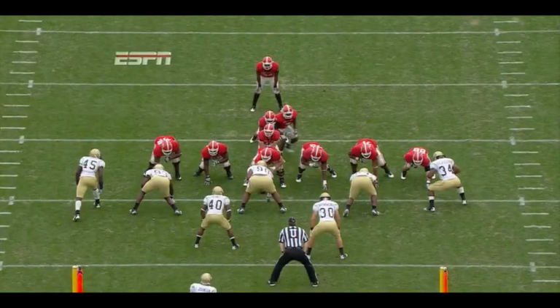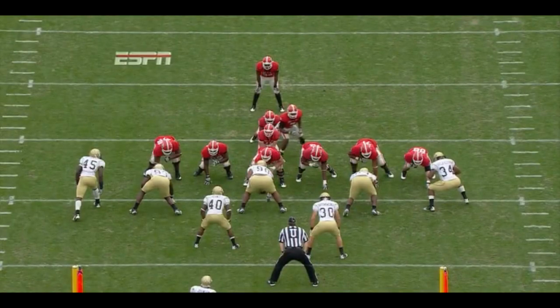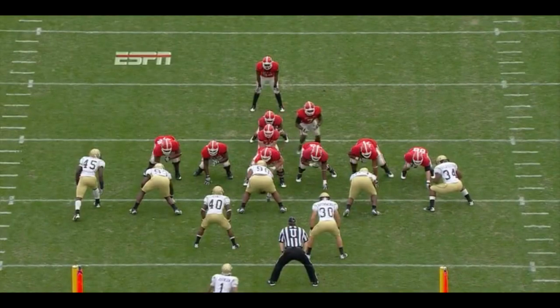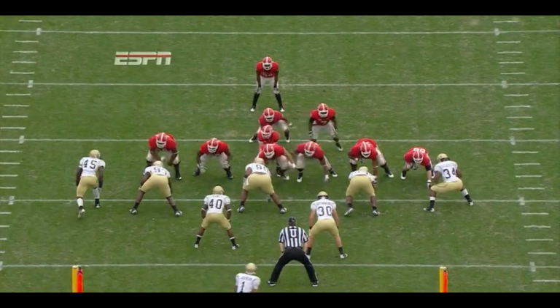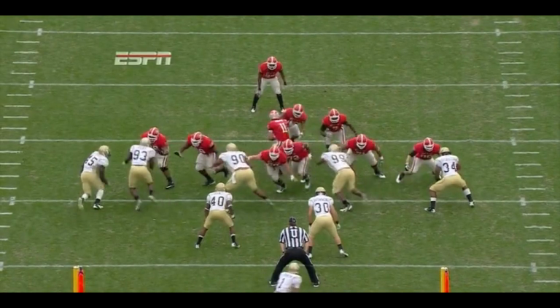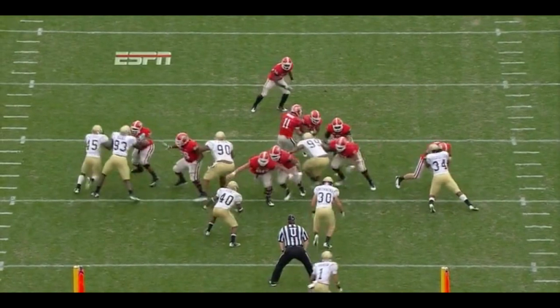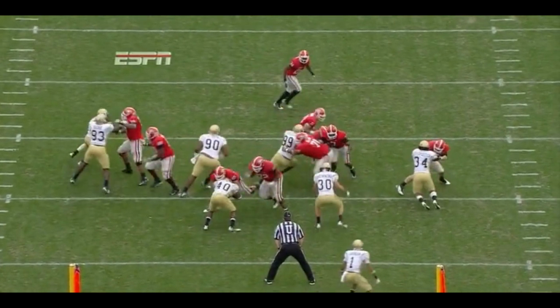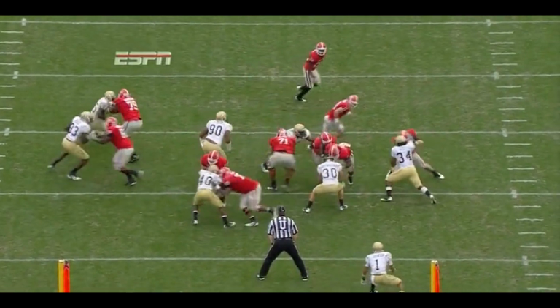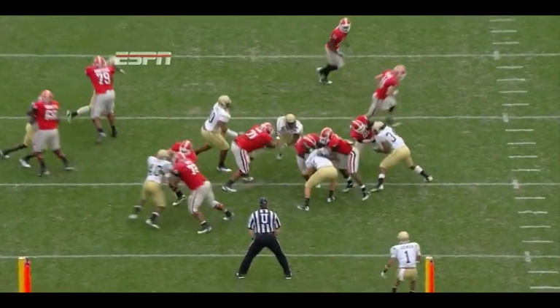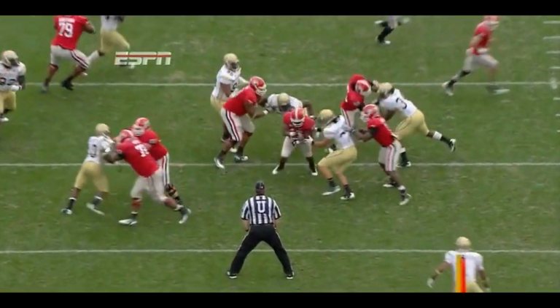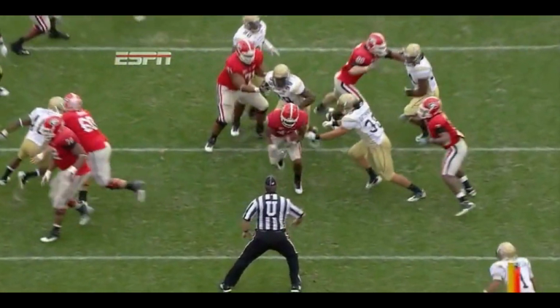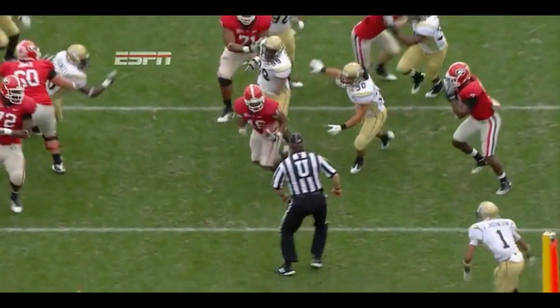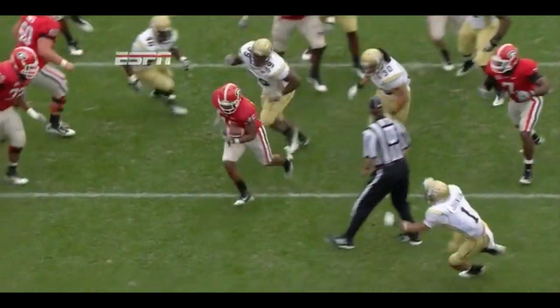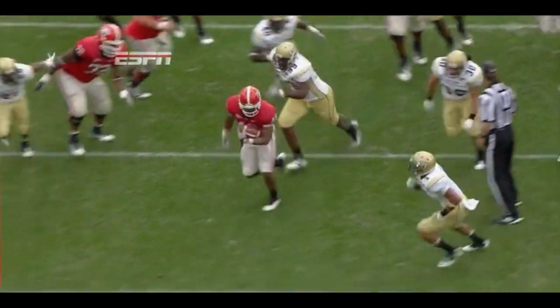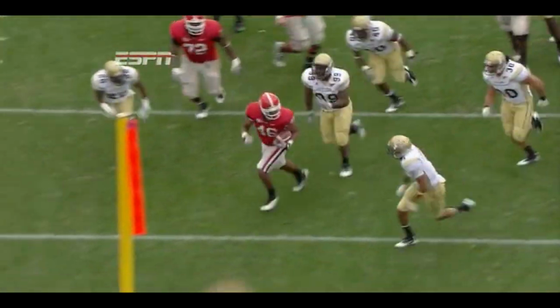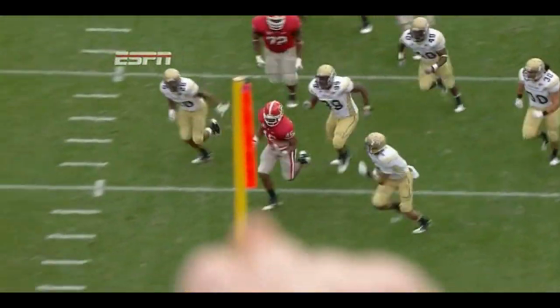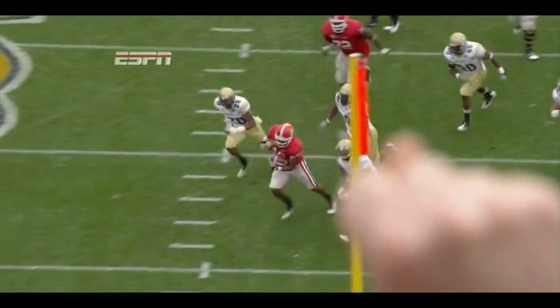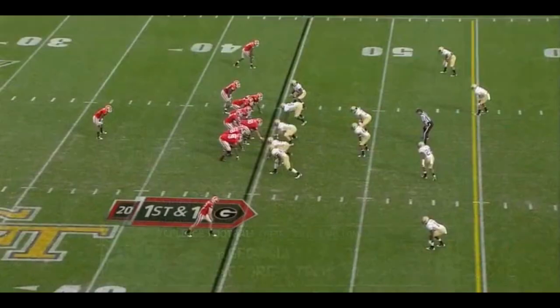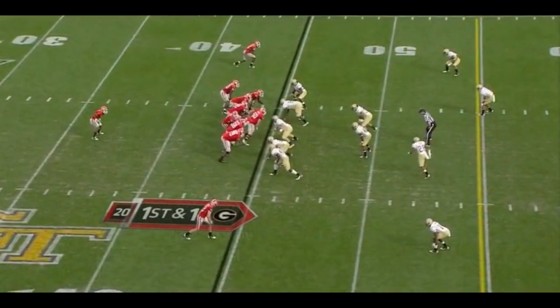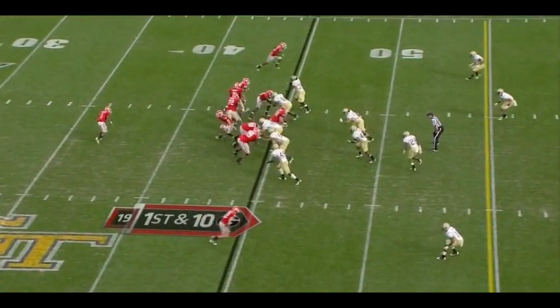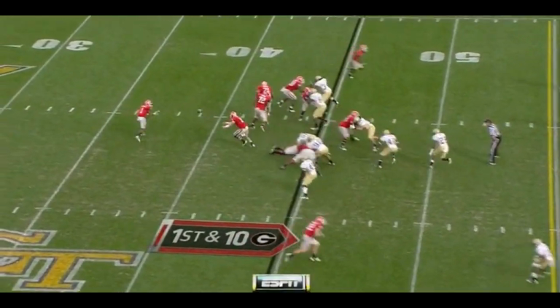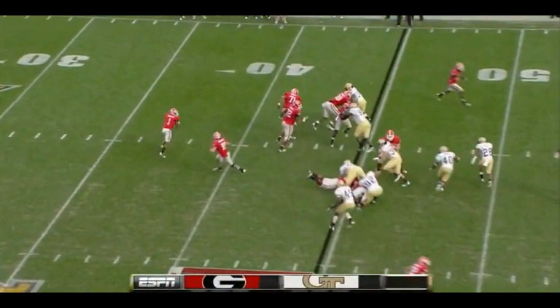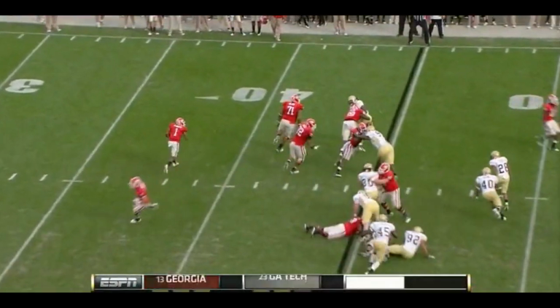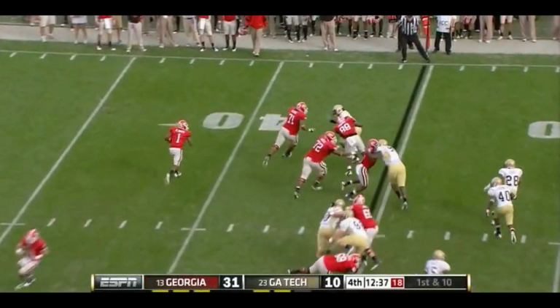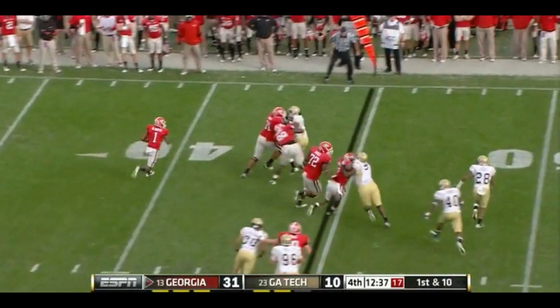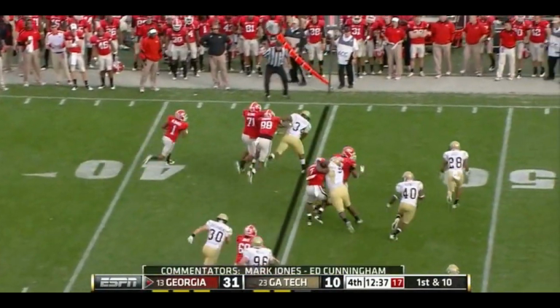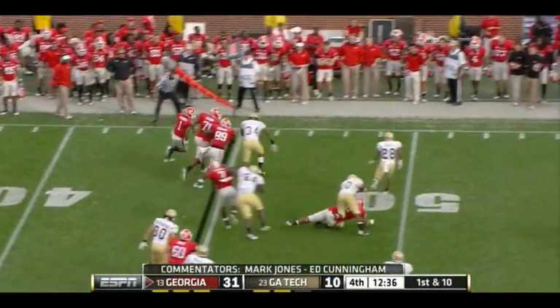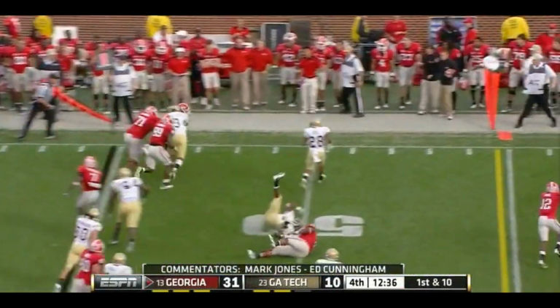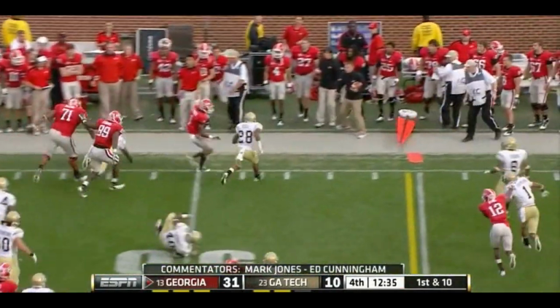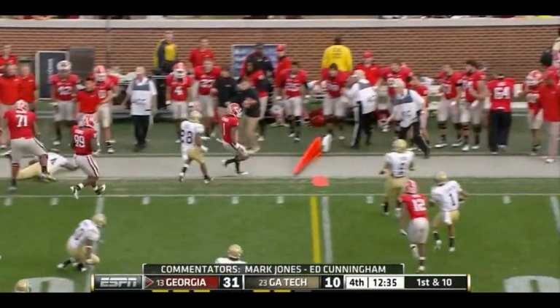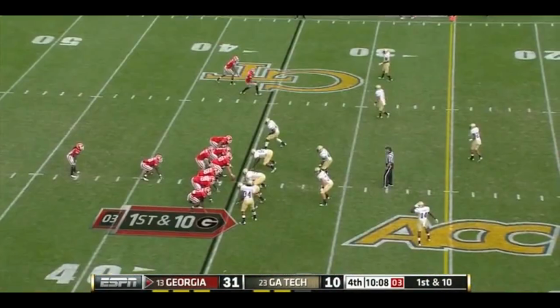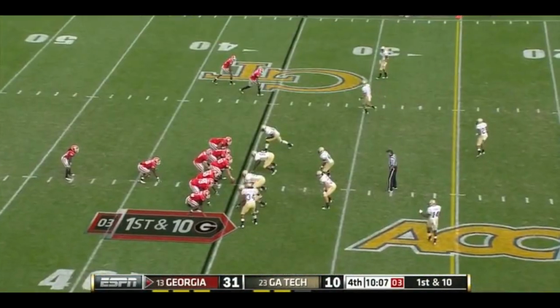Charles comes over in motion. And because it's so short, he can't even get a block on the linebacker. A loss today, I think, knocks them out of contention for that game. Brandon Smith with a ton of the Bulldogs.